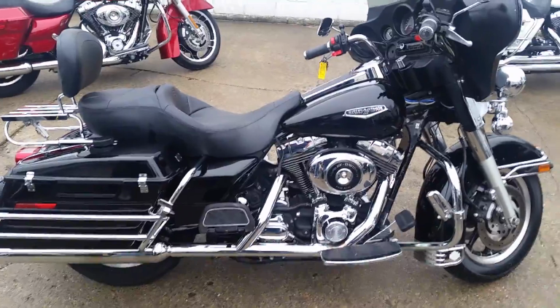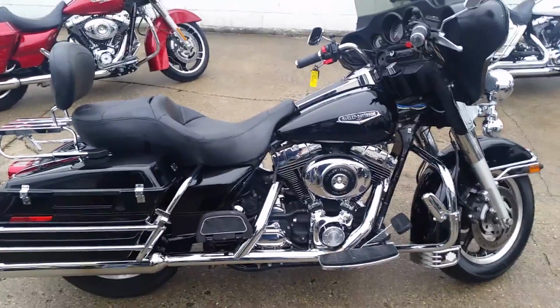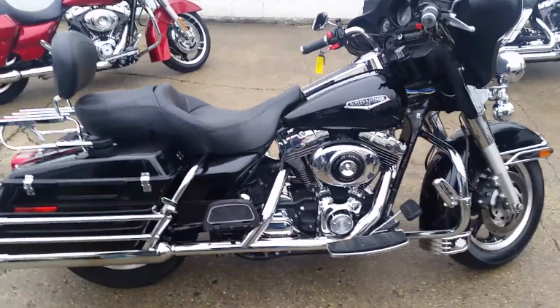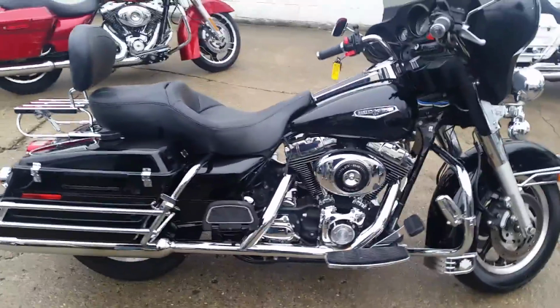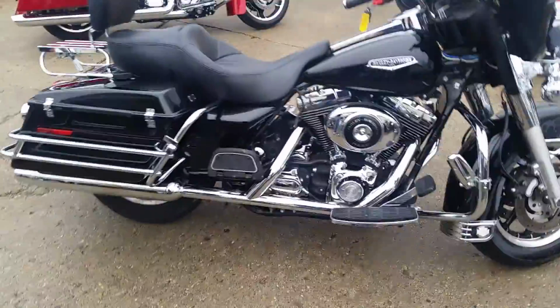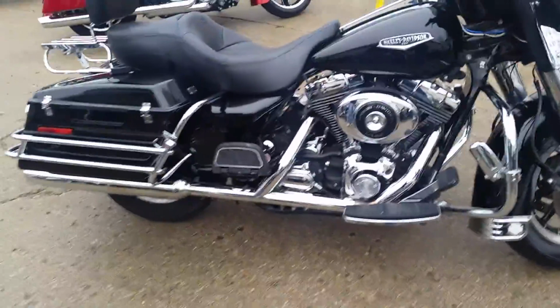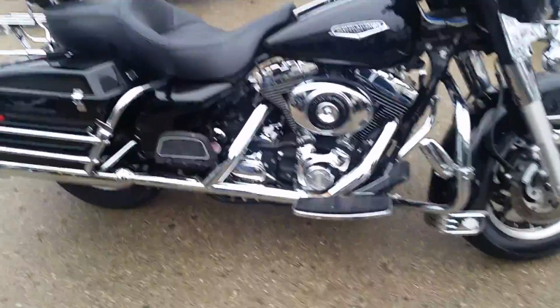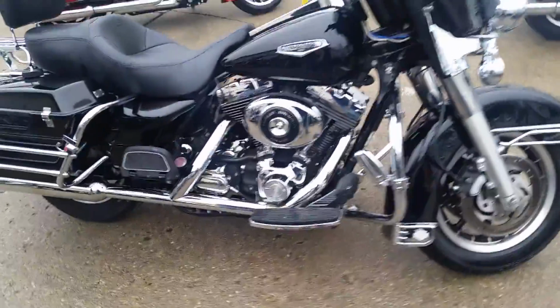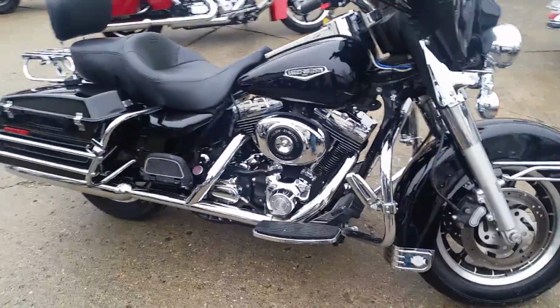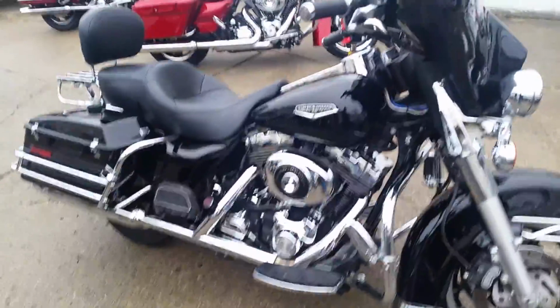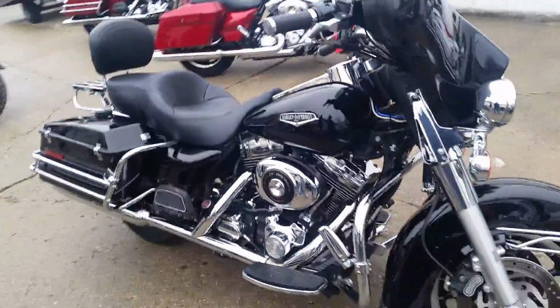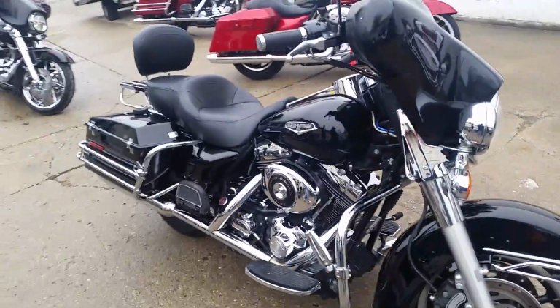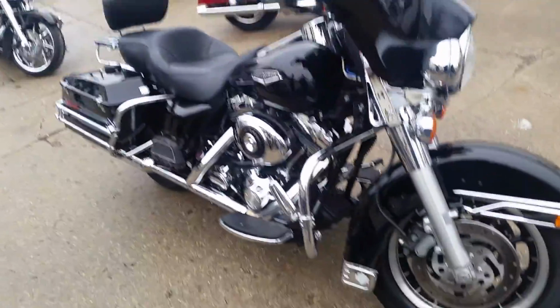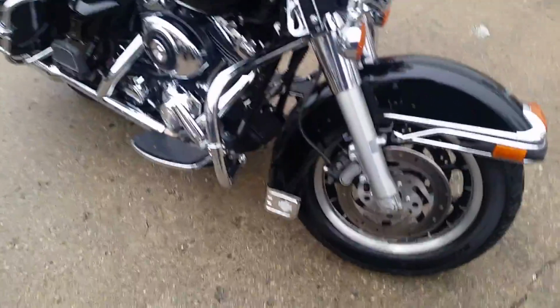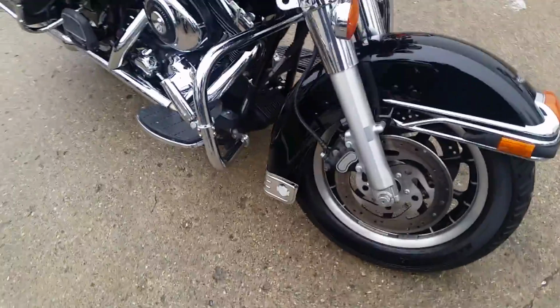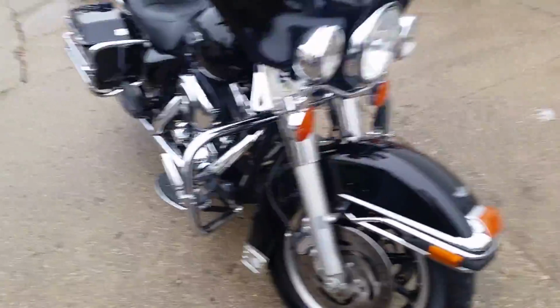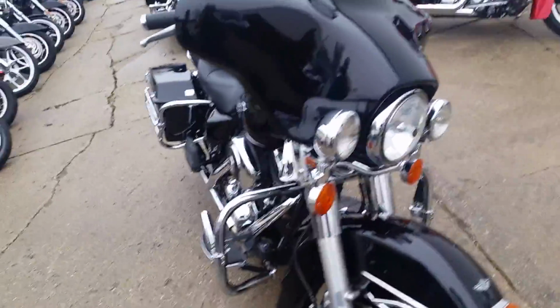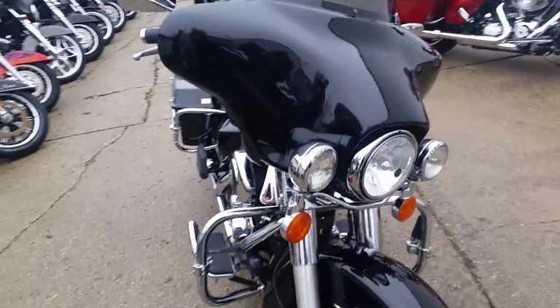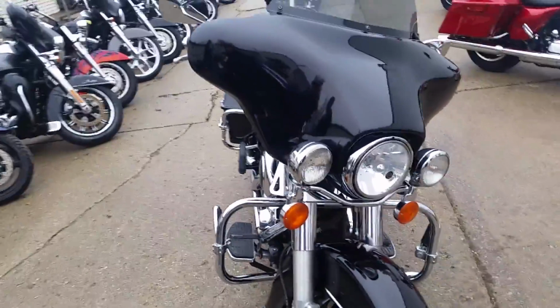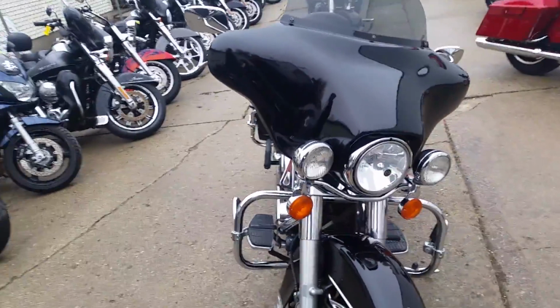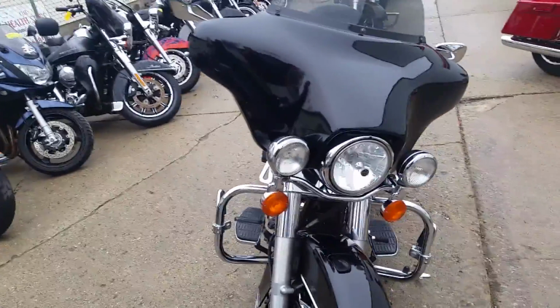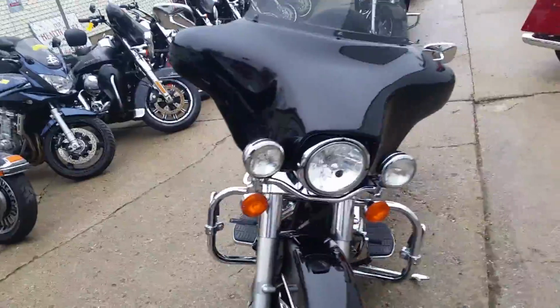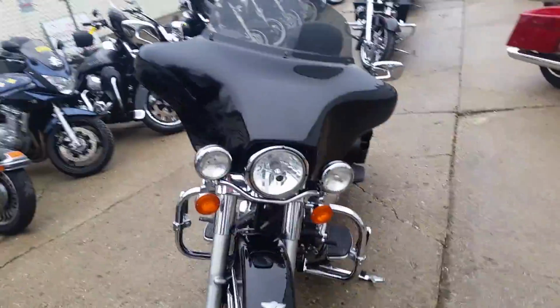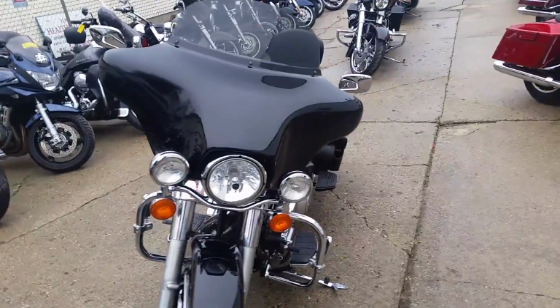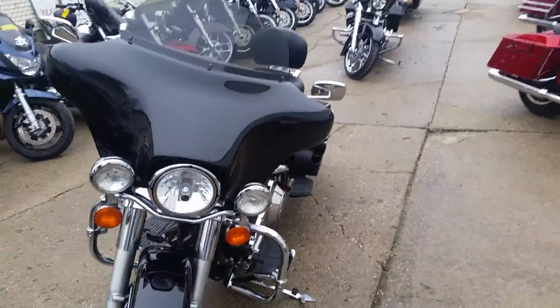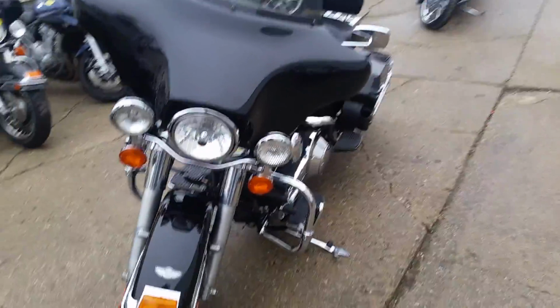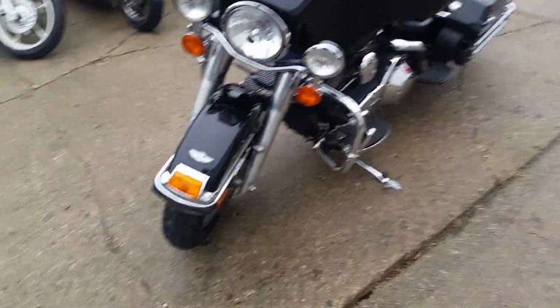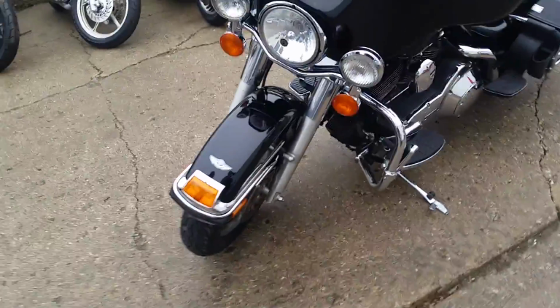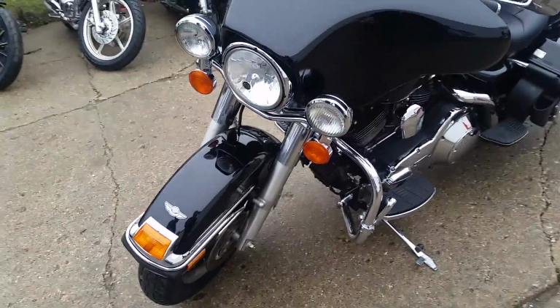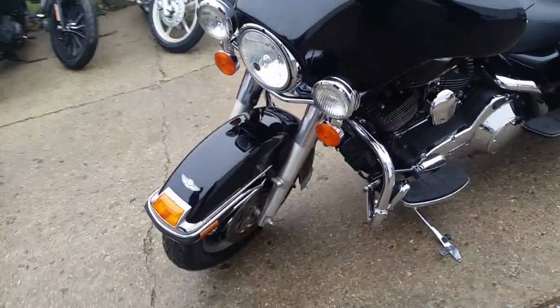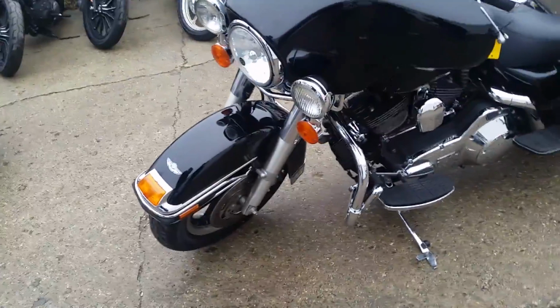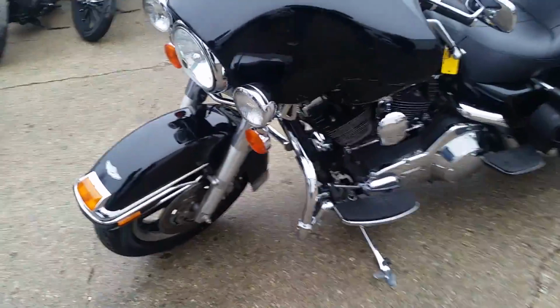It's approvalpowersports.com, guys. We got 450 used bikes. We got guaranteed financing on every one of our Harleys. We're sitting on 80 to 90 used Harleys right now. Come see Chad or Andrew — we'll get you guys done today.